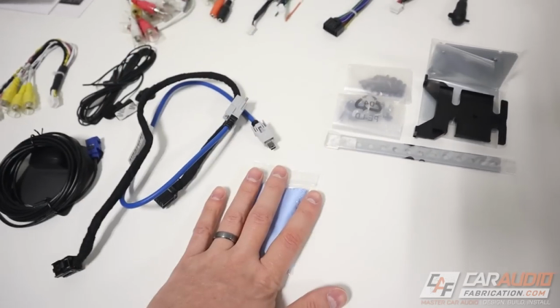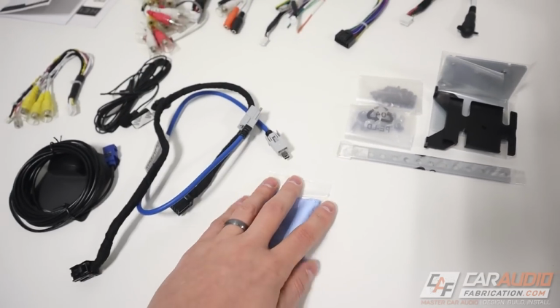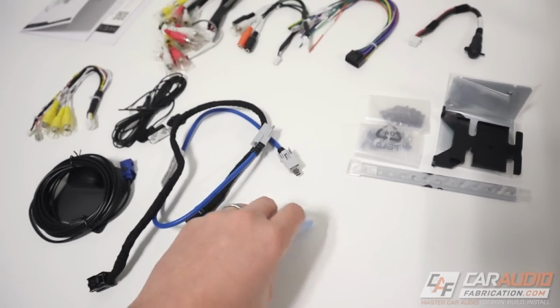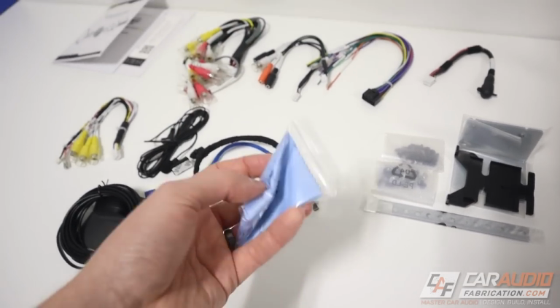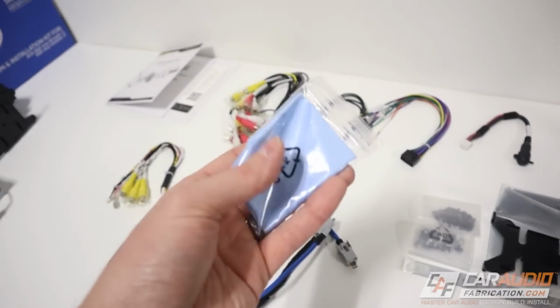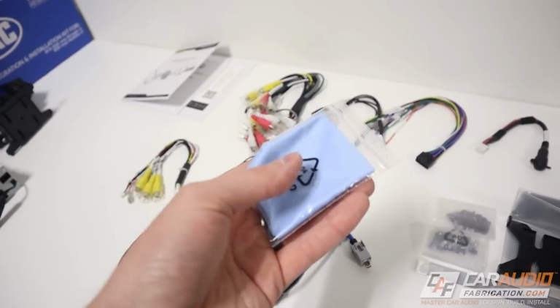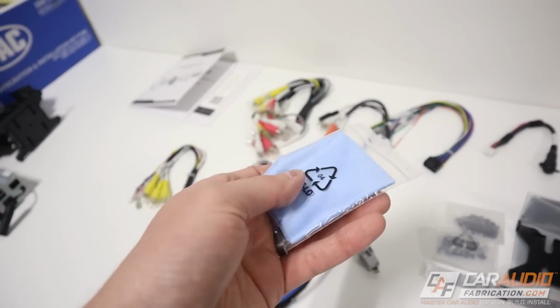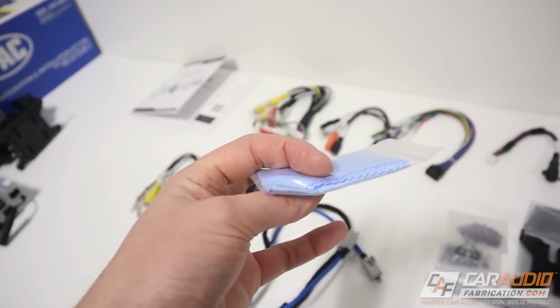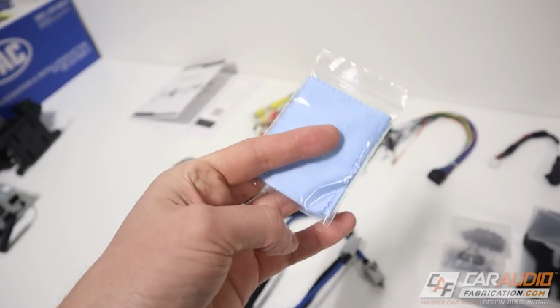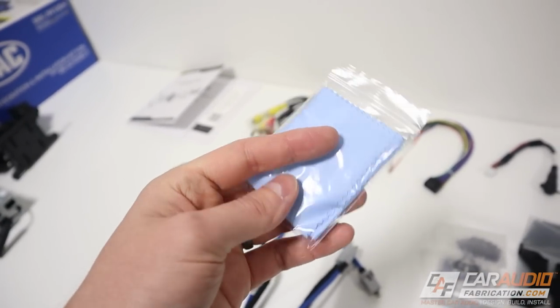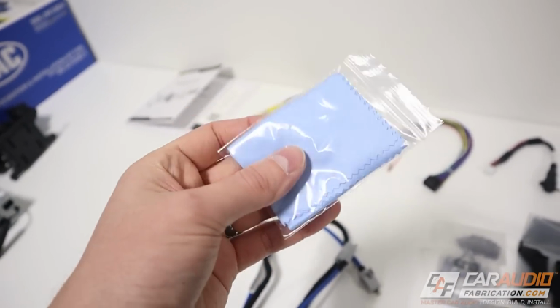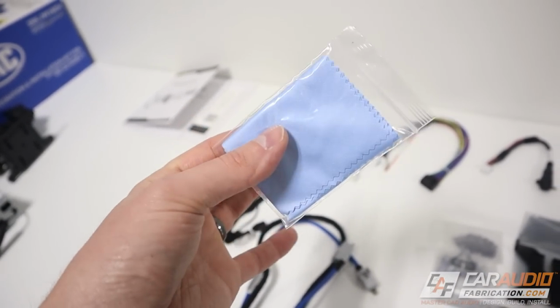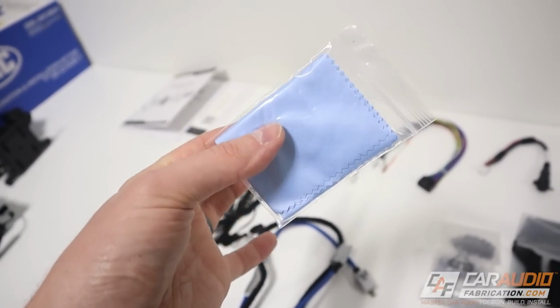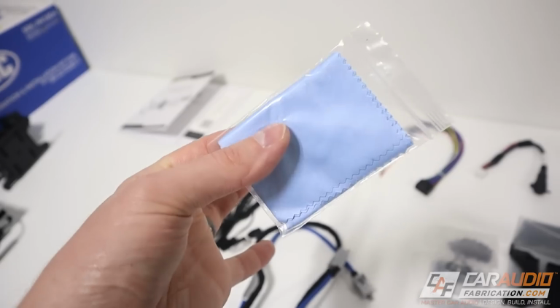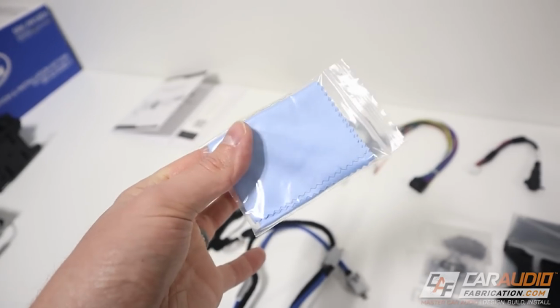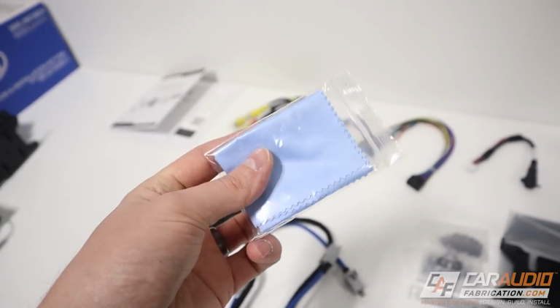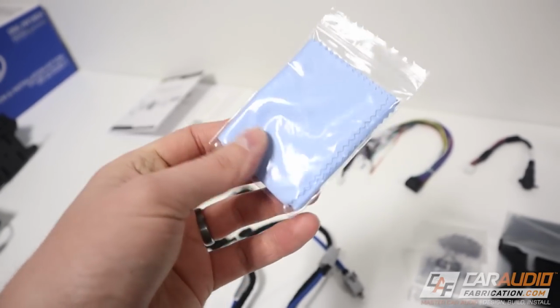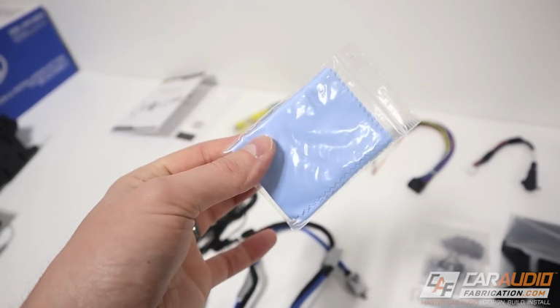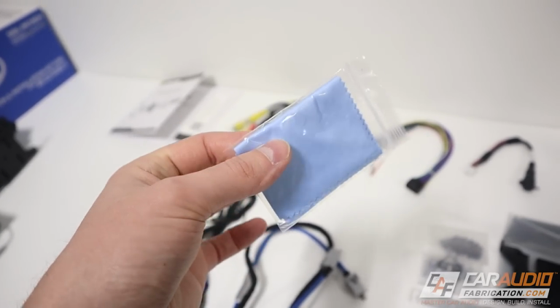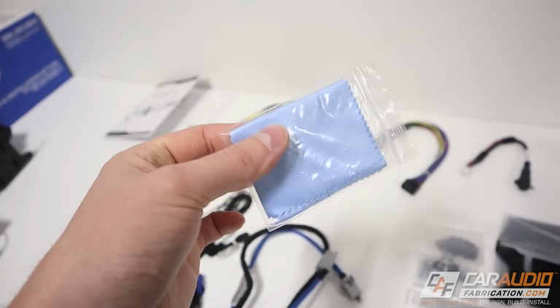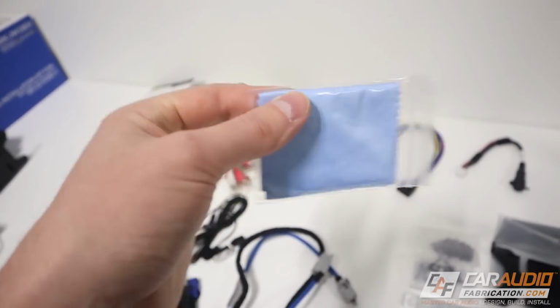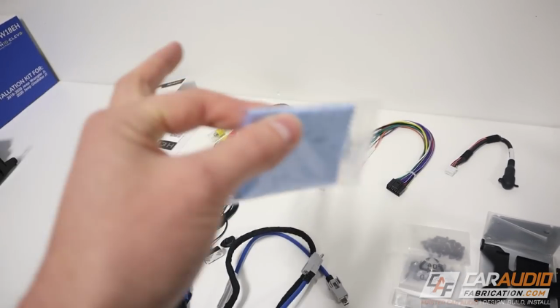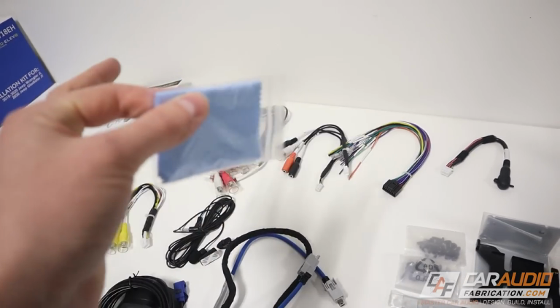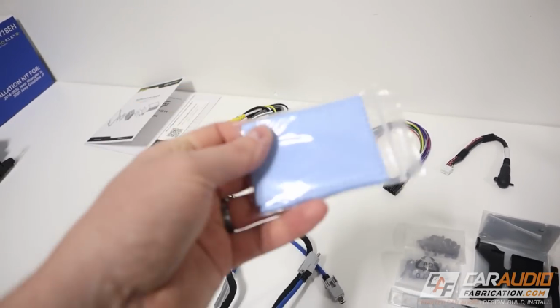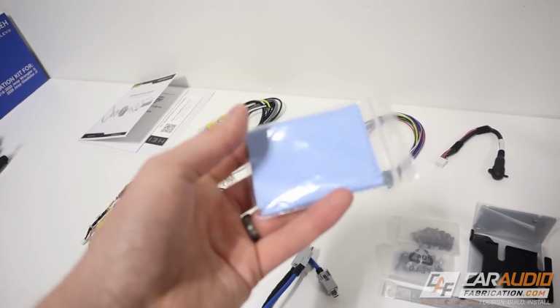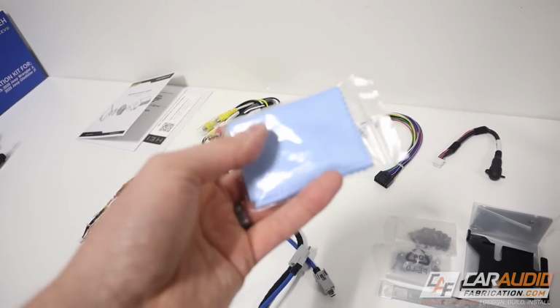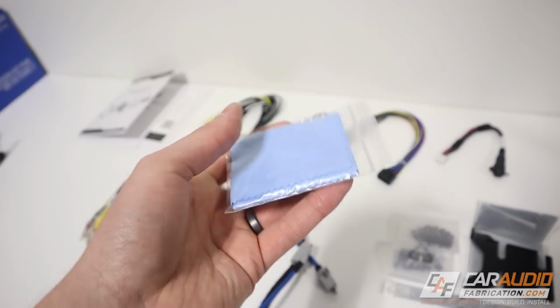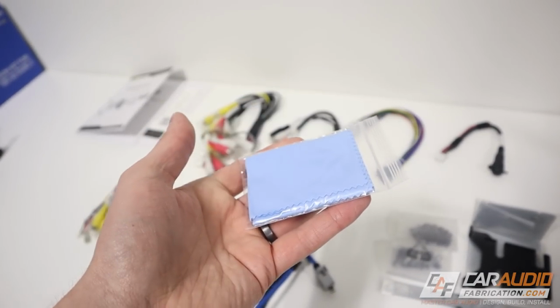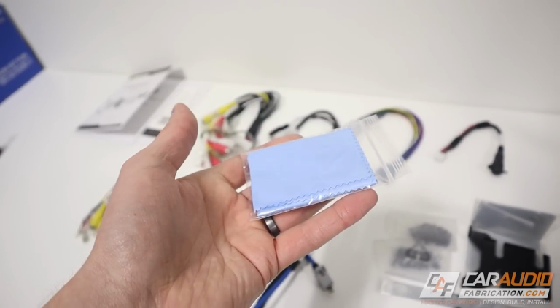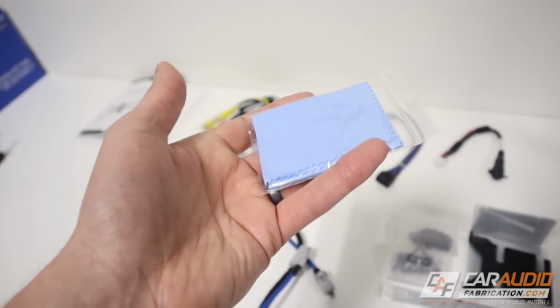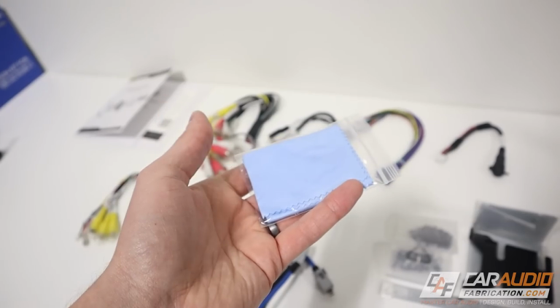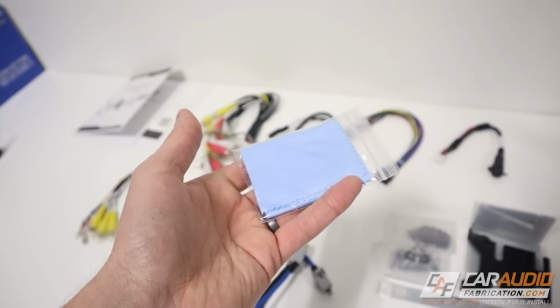Check this out - how classy is this? They even give us a little microfiber cleaning rag so that we can clean our screen and keep it nice and pristine. So that is everything that comes with the Heighten.